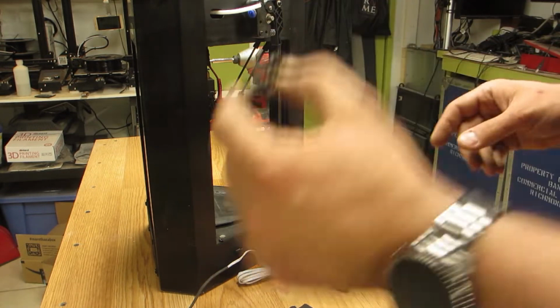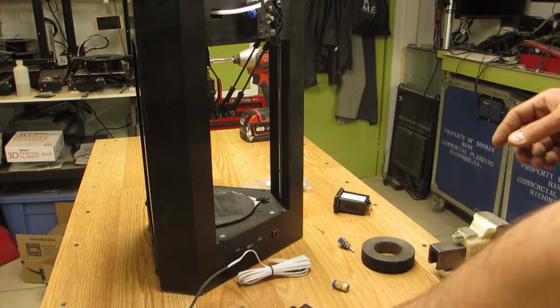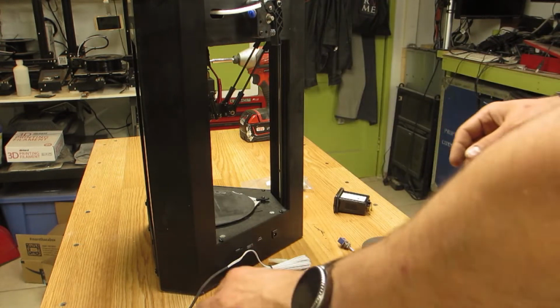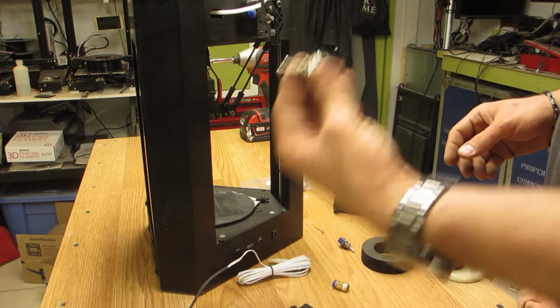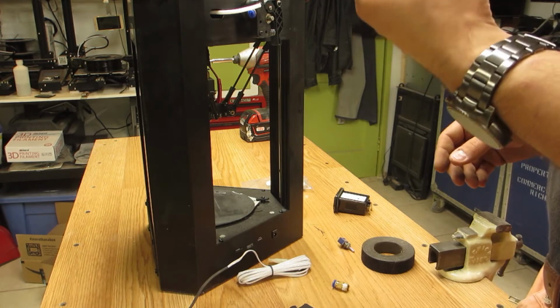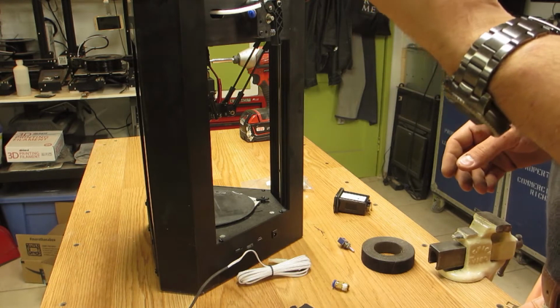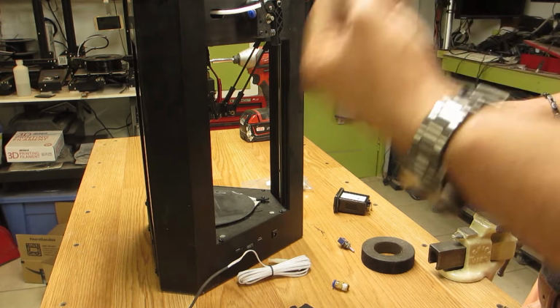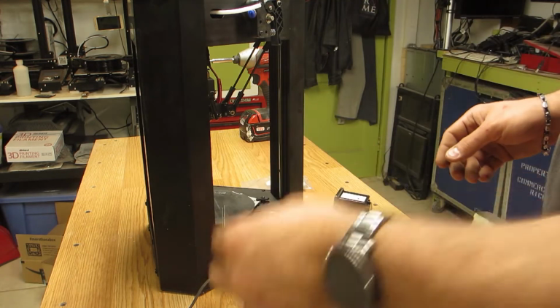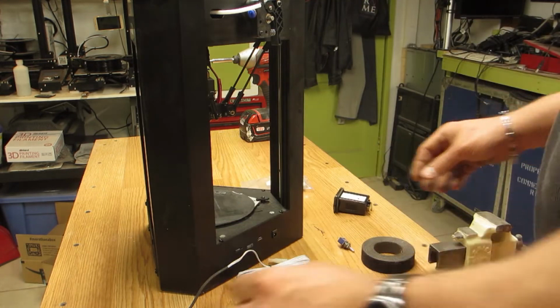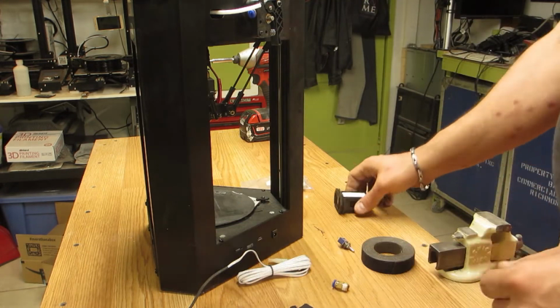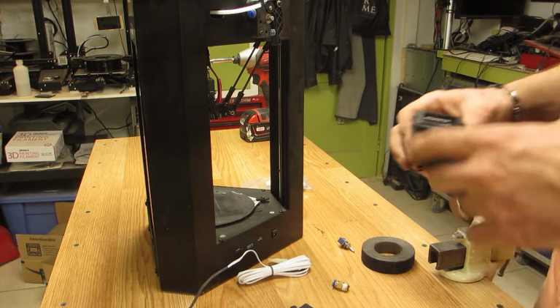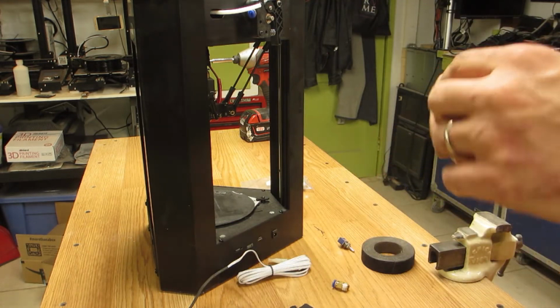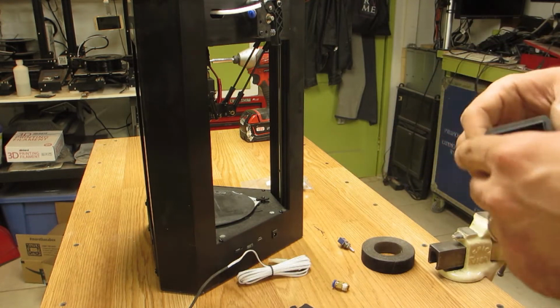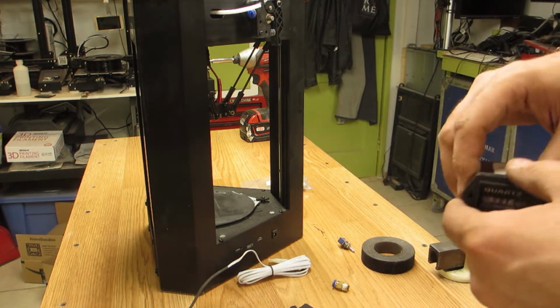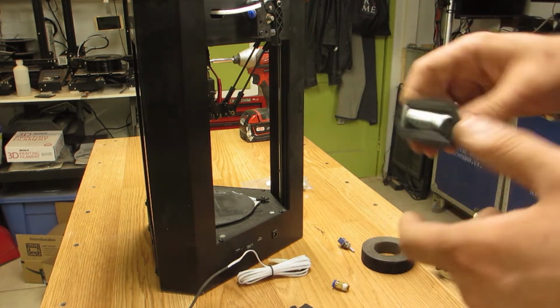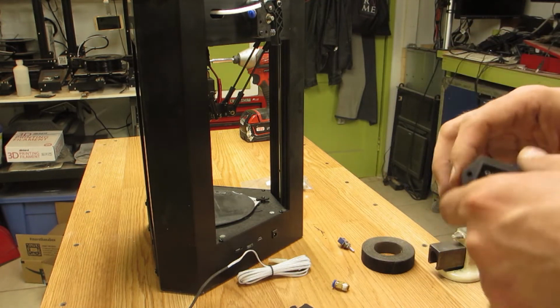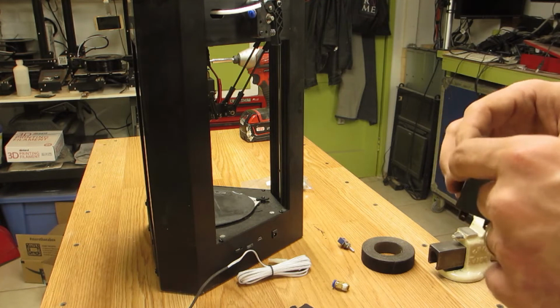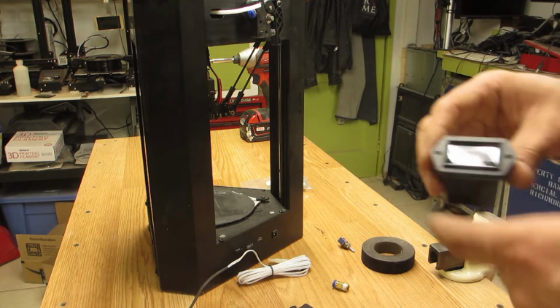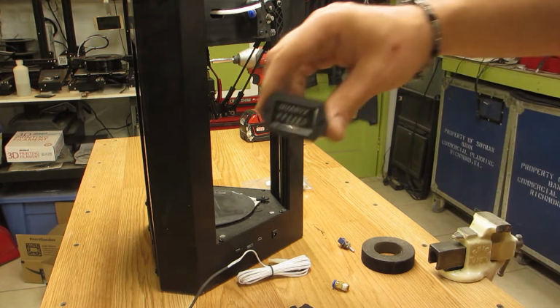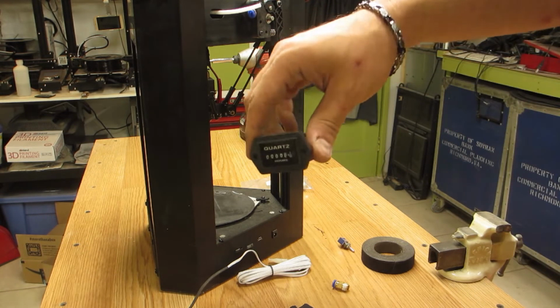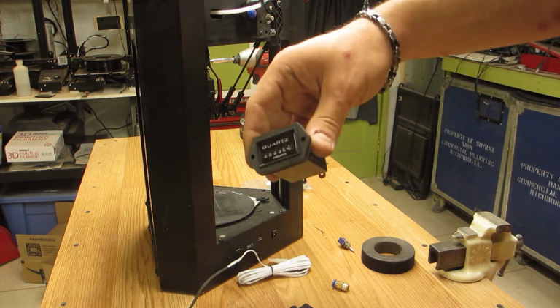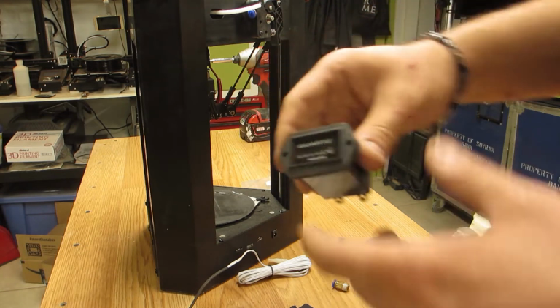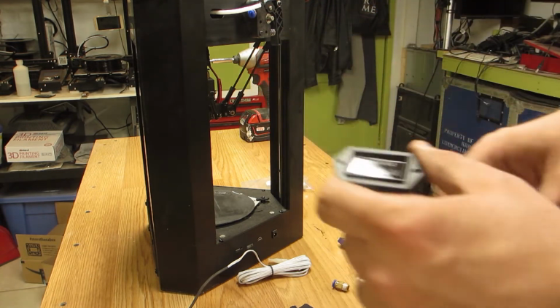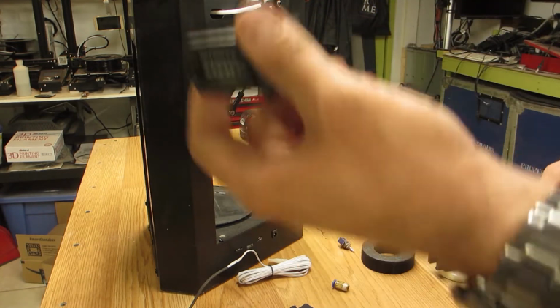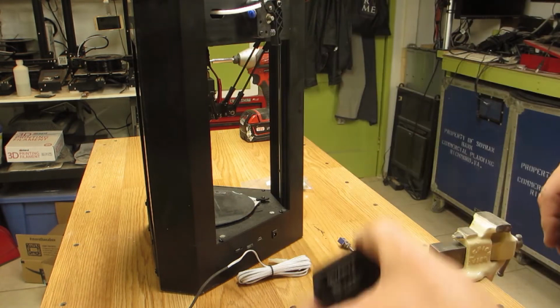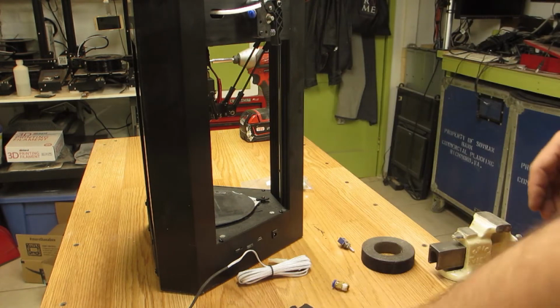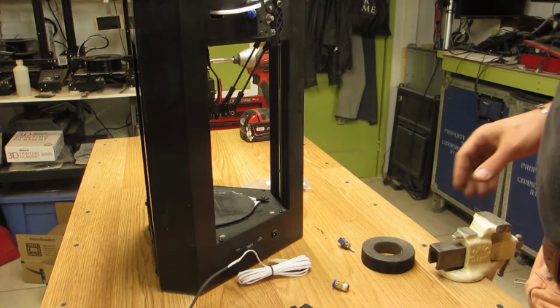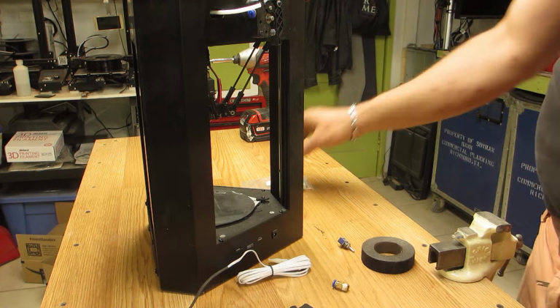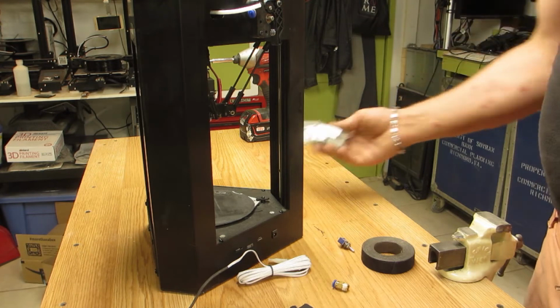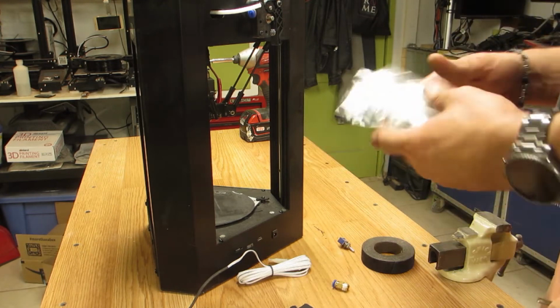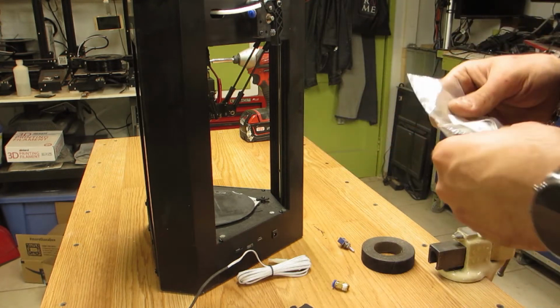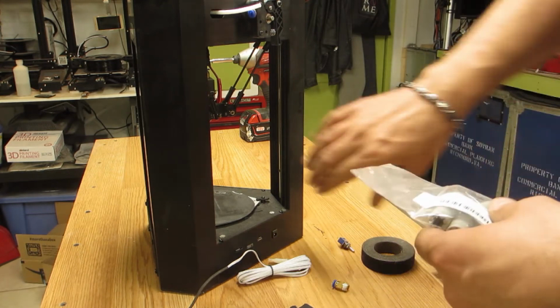One of the other things I really like to do on this printer is keep track of its hours, so I bought an hour meter.